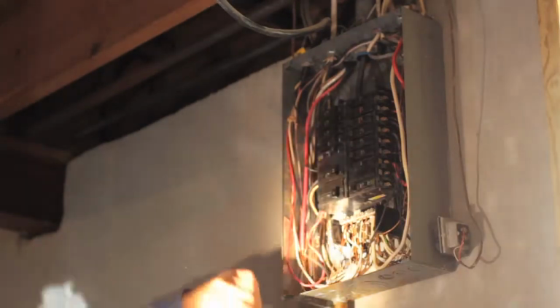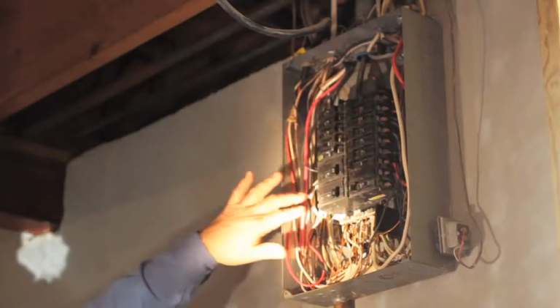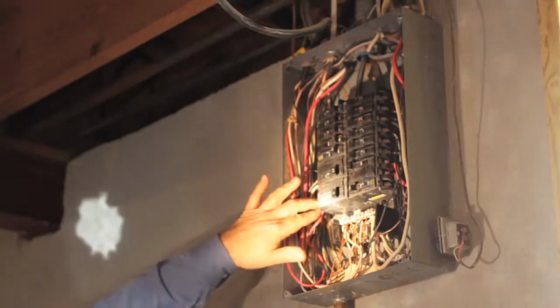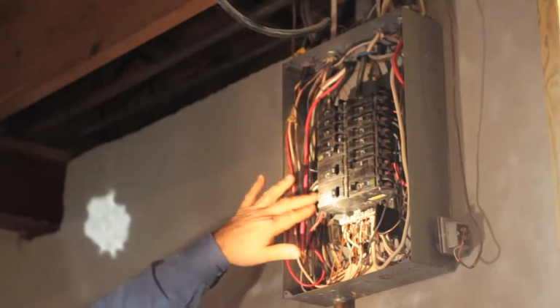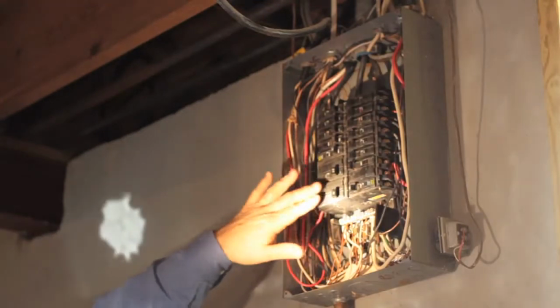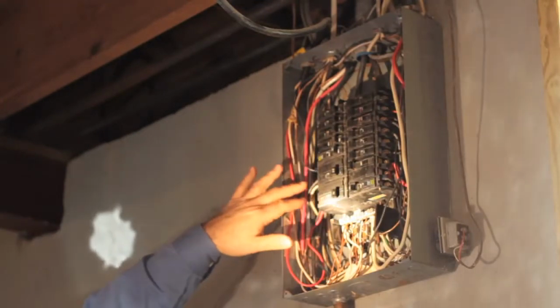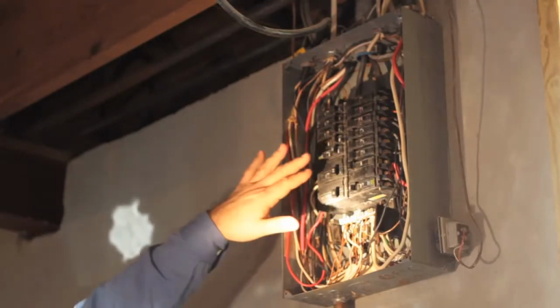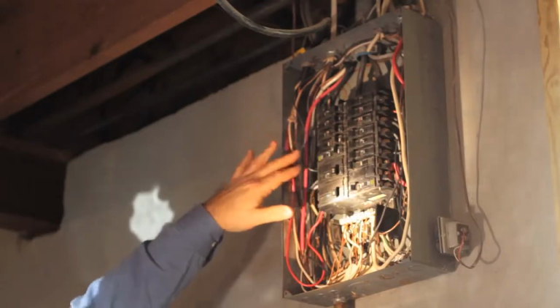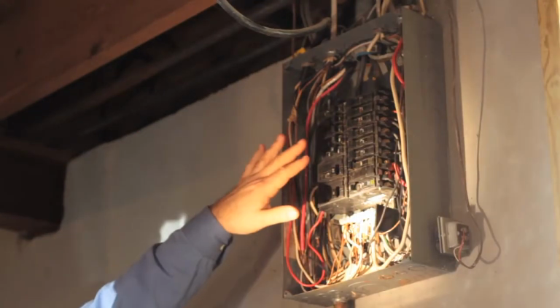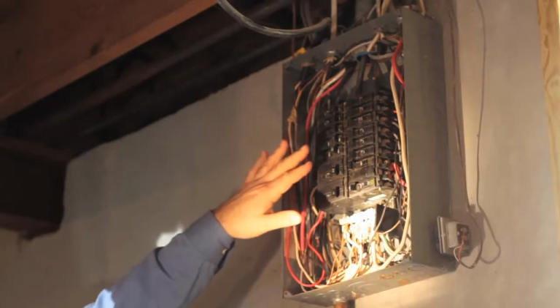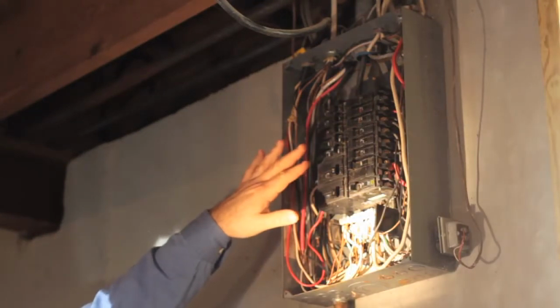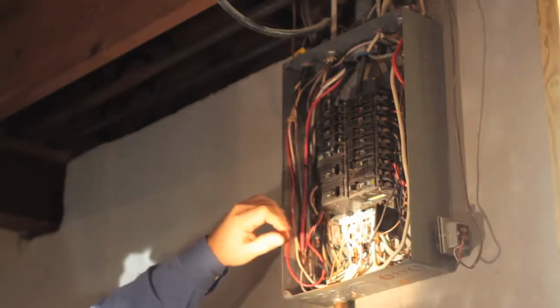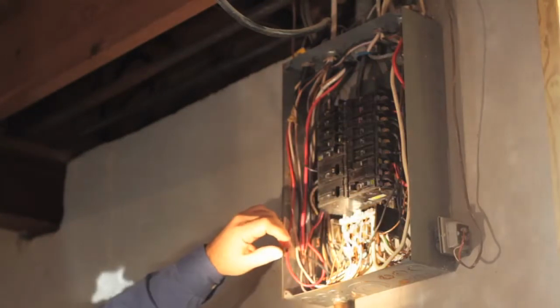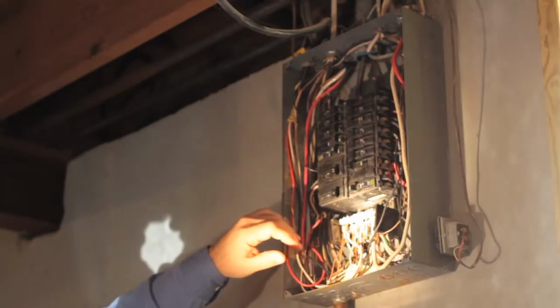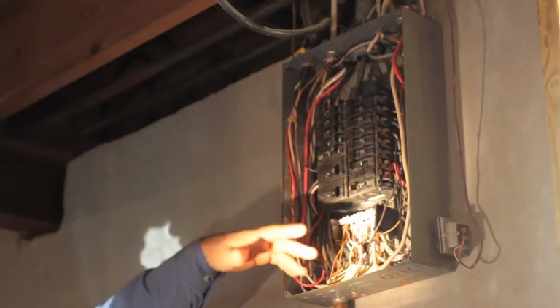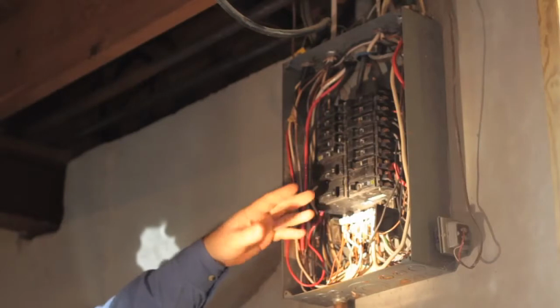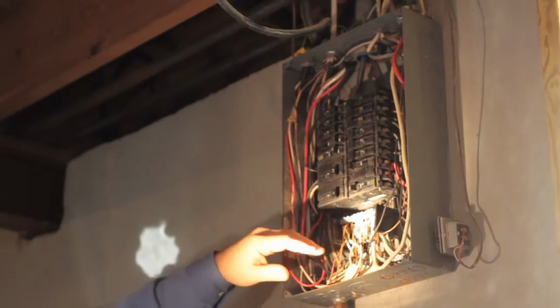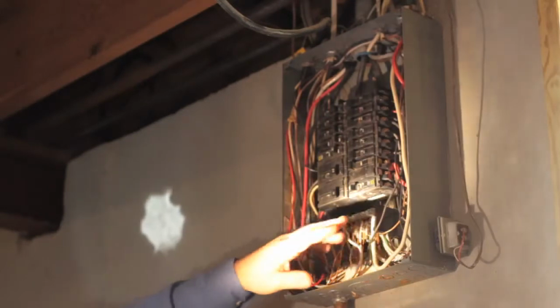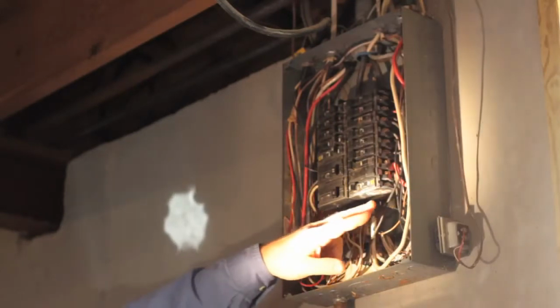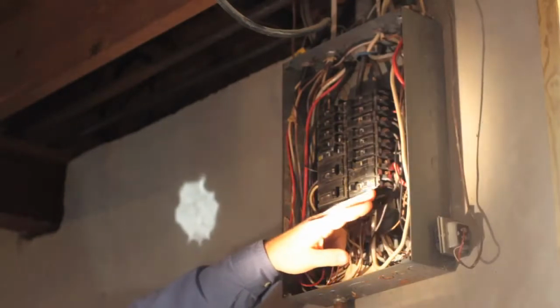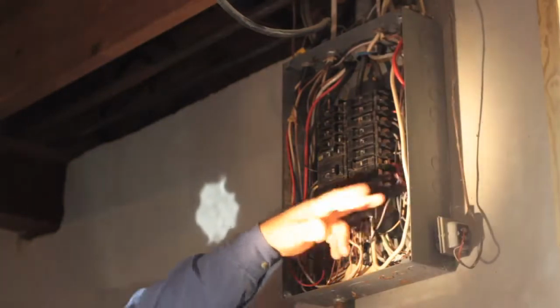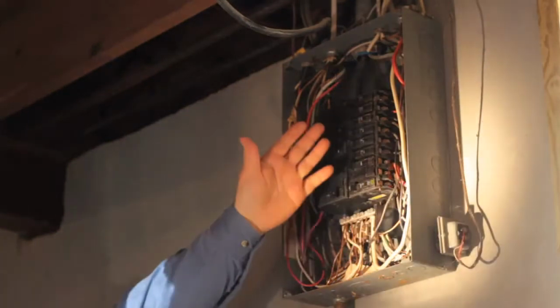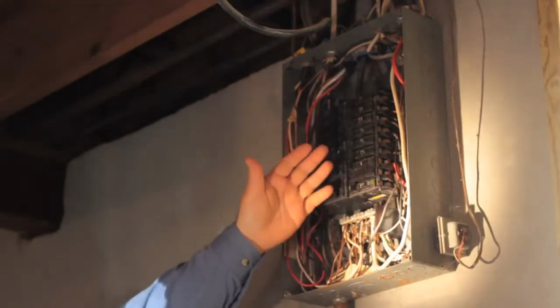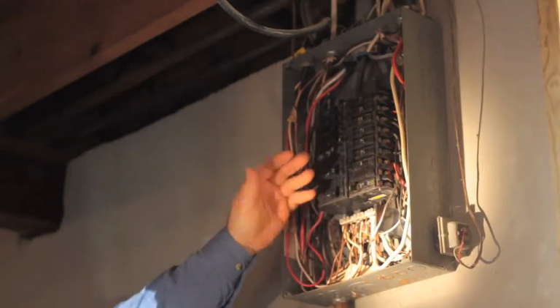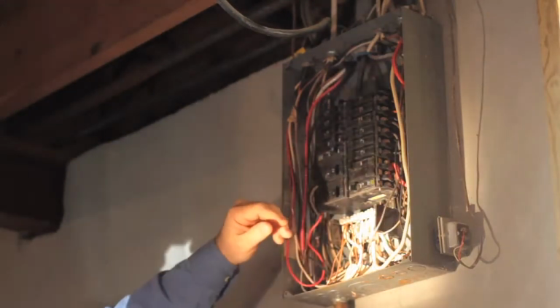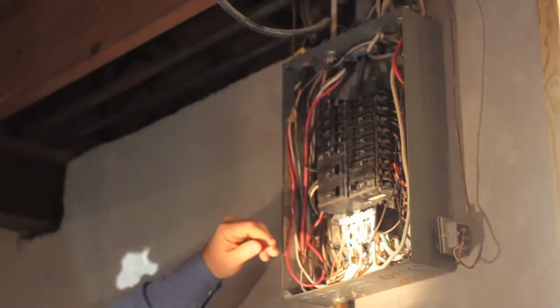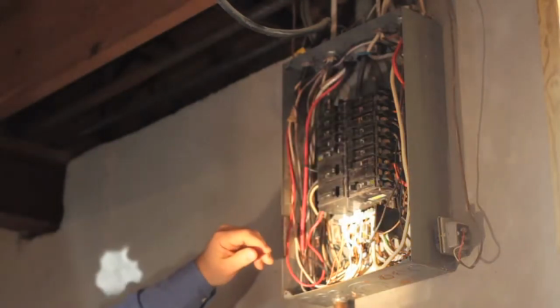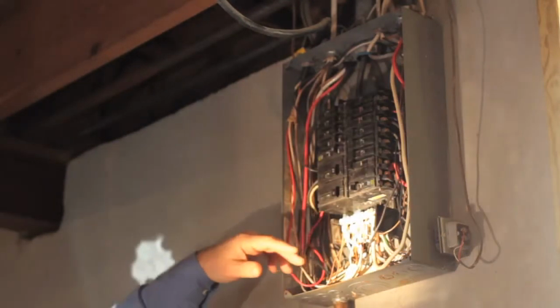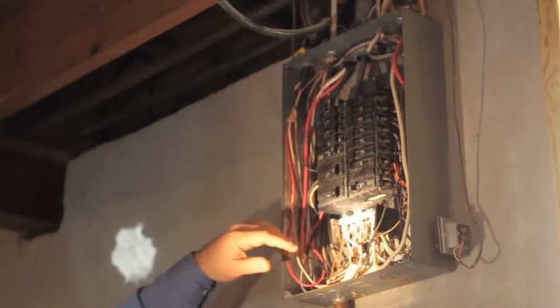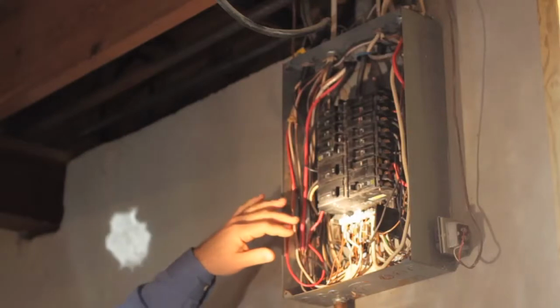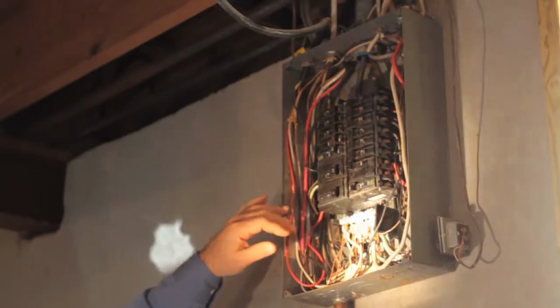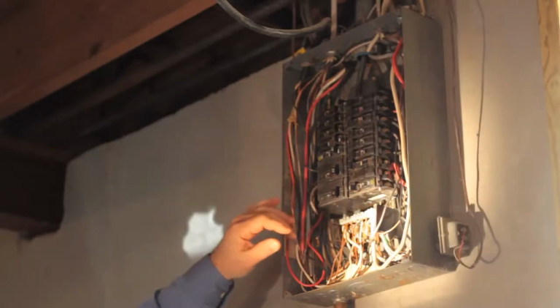We're going to look to make sure that all the wiring matches the proper size breakers so that you don't have any malfunctioning. Also, are there multiple wires attached to the breakers? This also can be a problem.